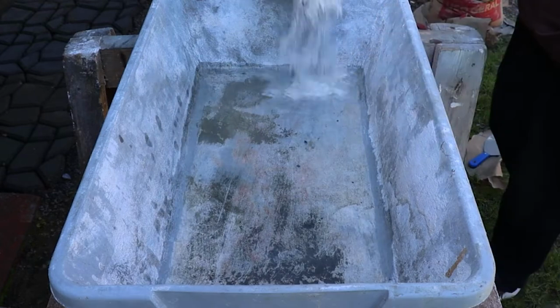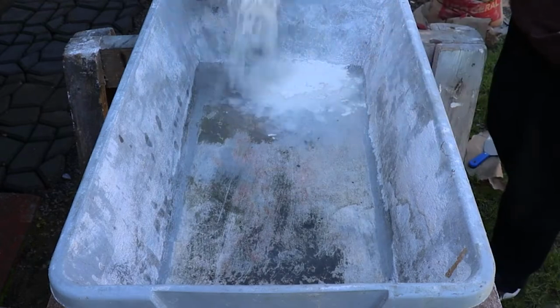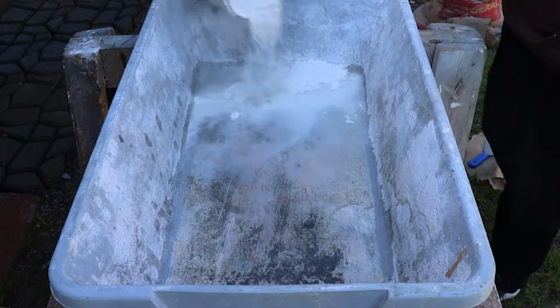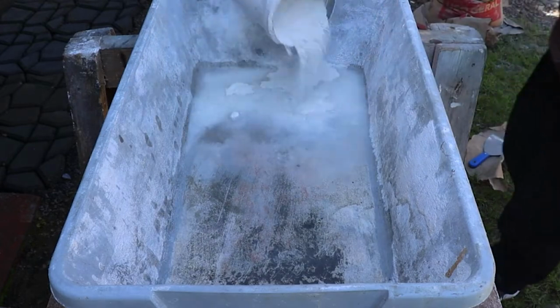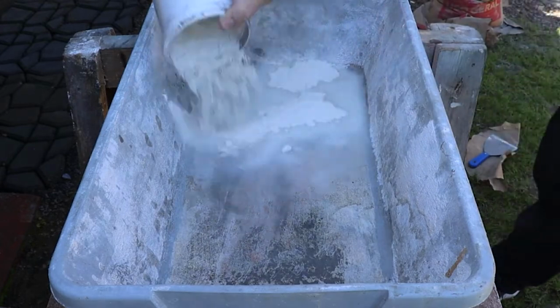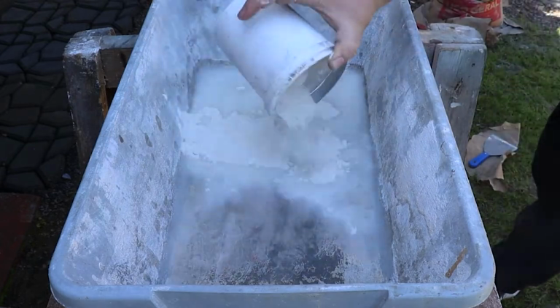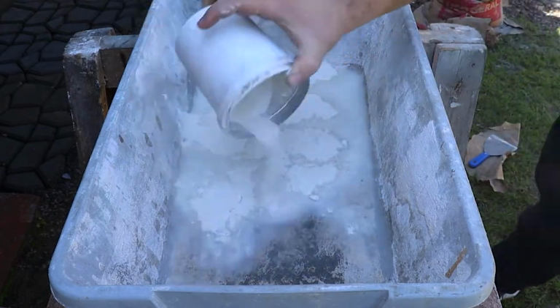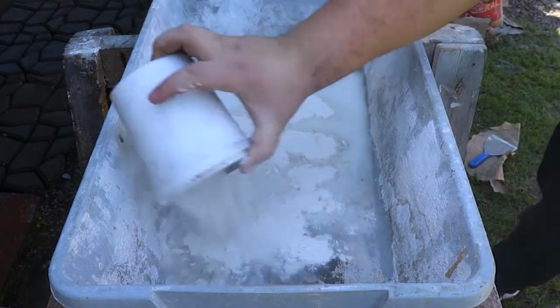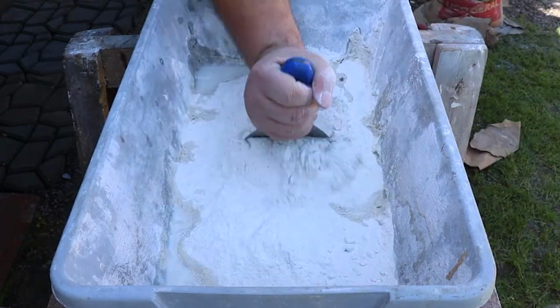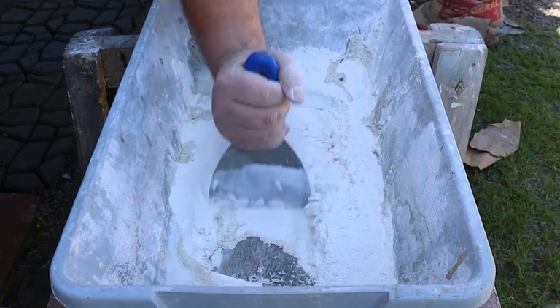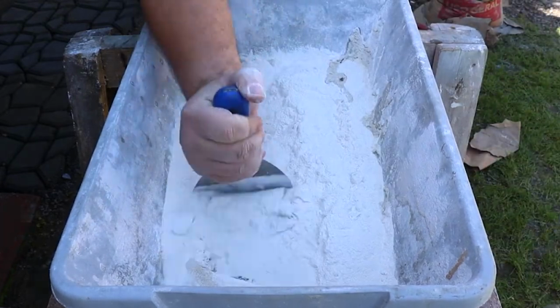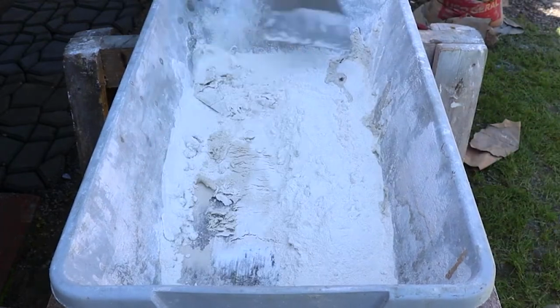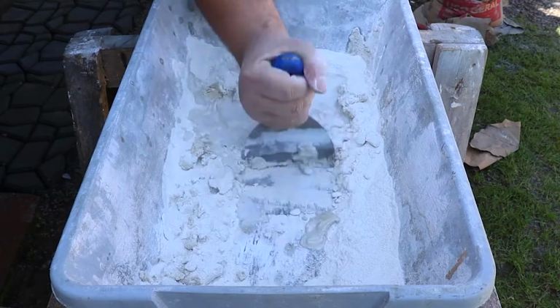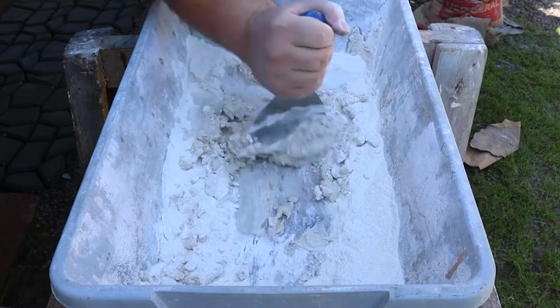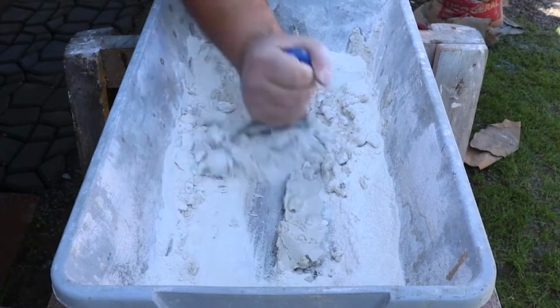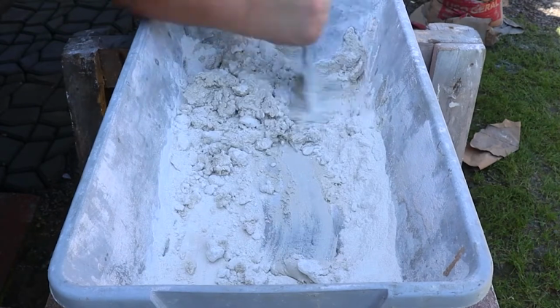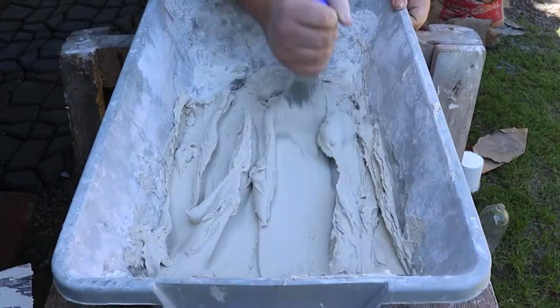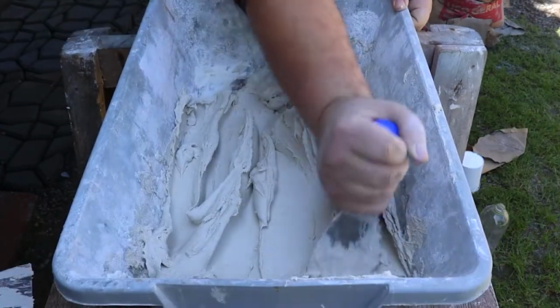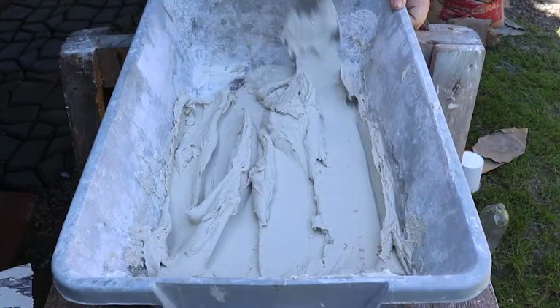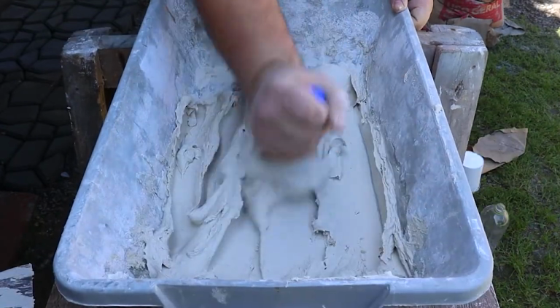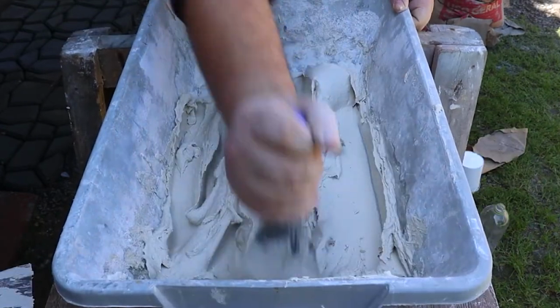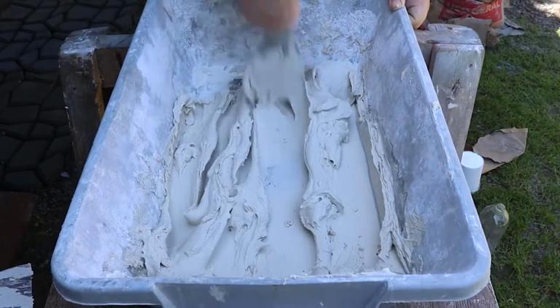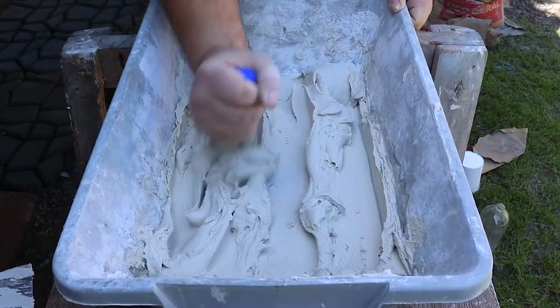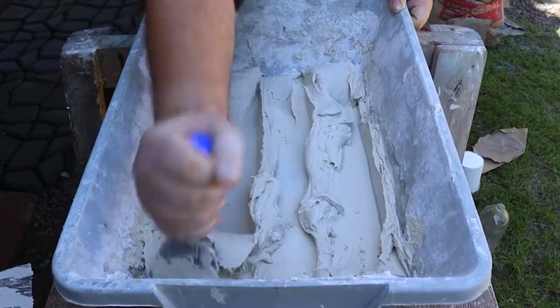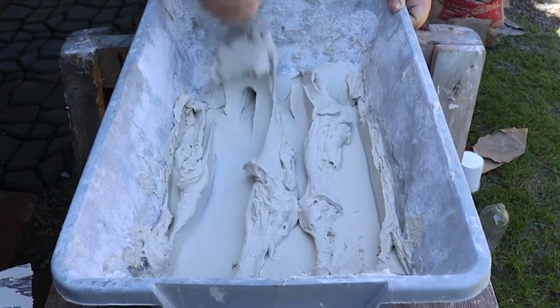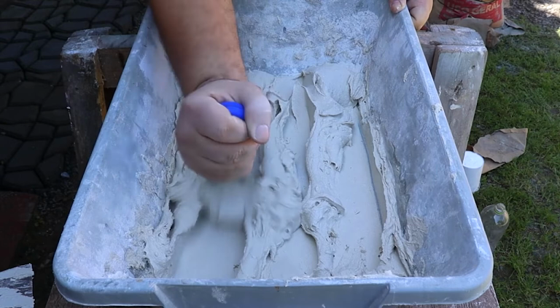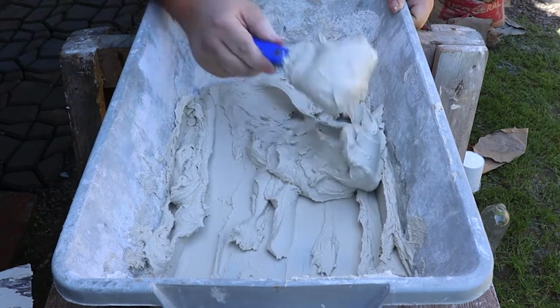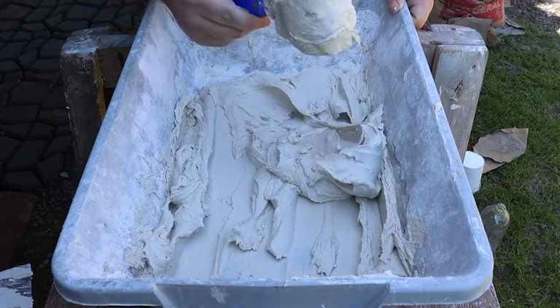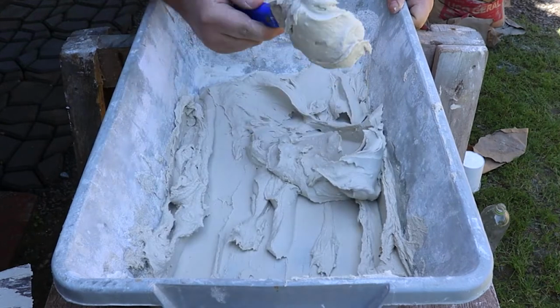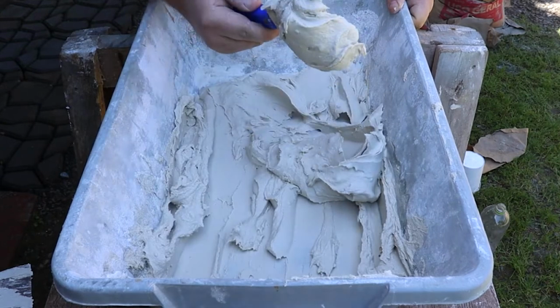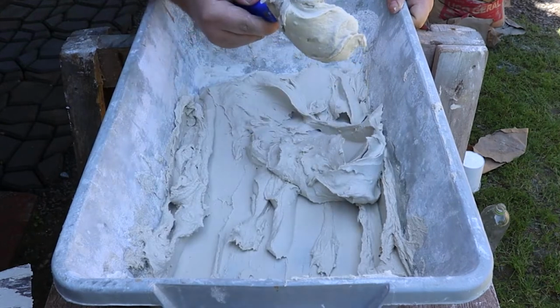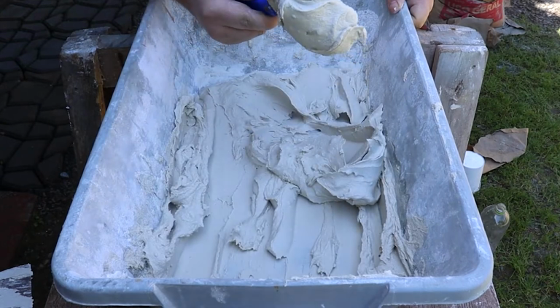We are going to mix the white mortar. Here I put 2 kilos only, and with that quantity we make 5 square meters. Make it firm like this to dry faster.